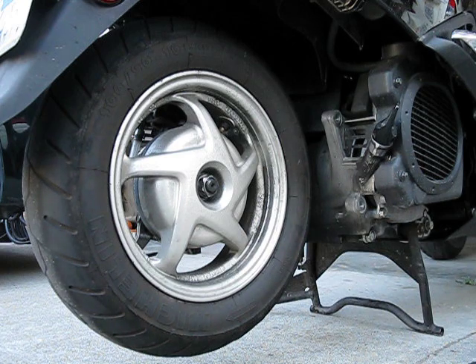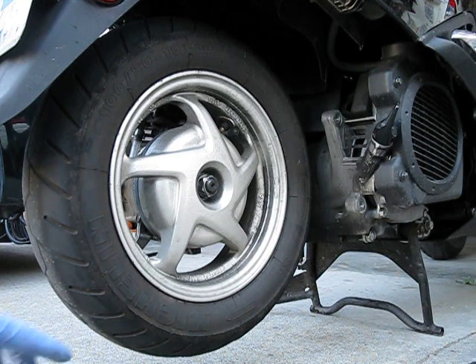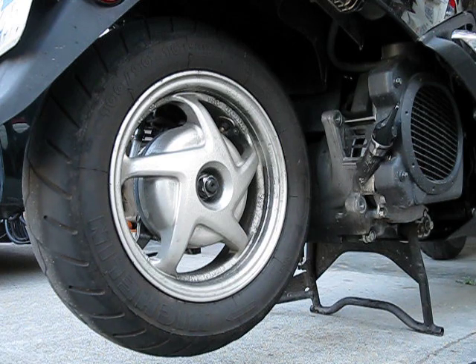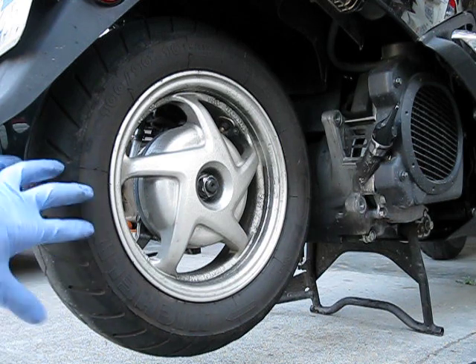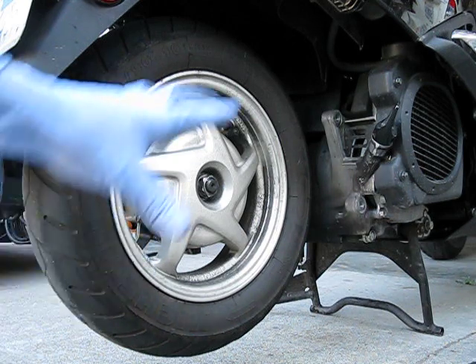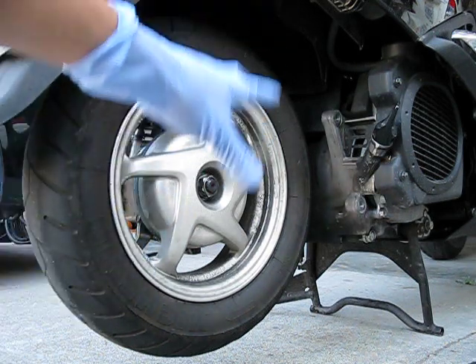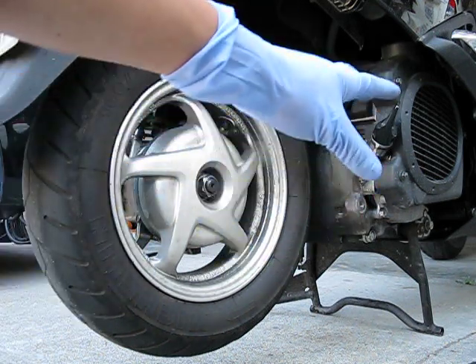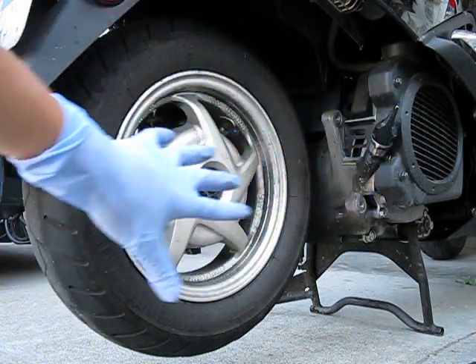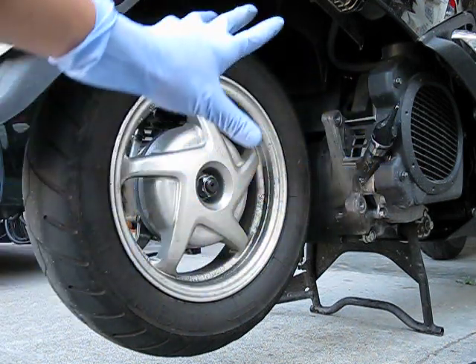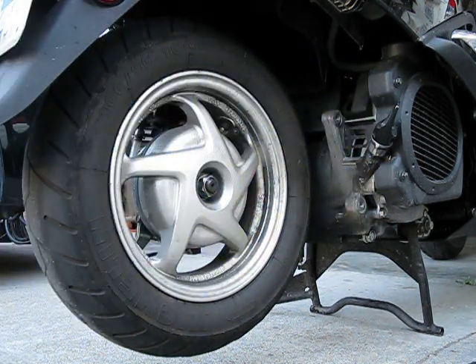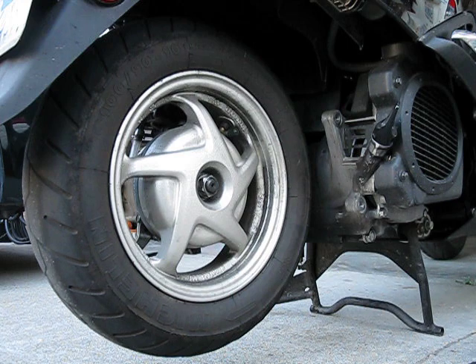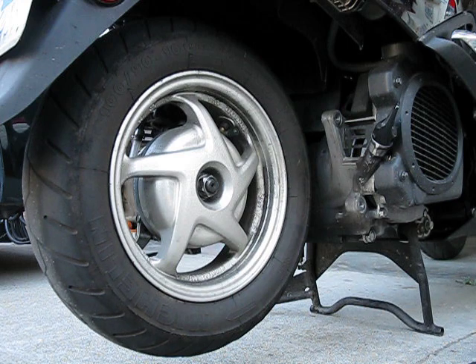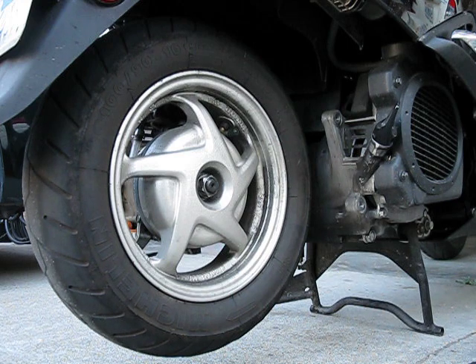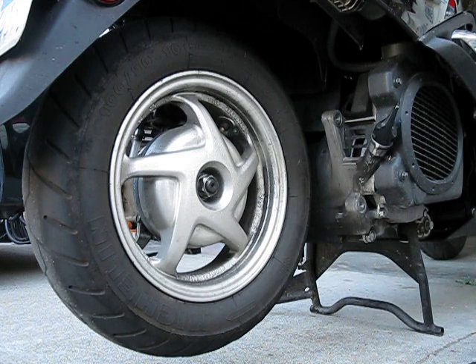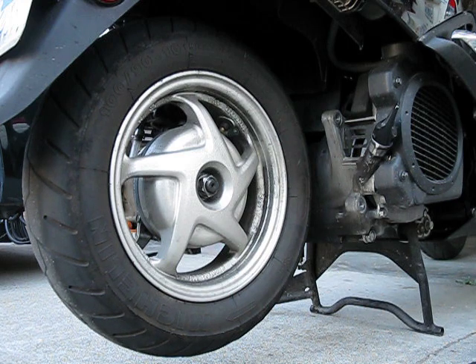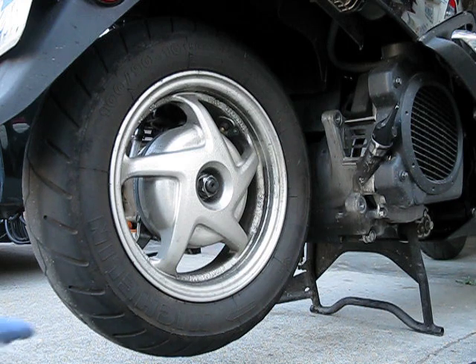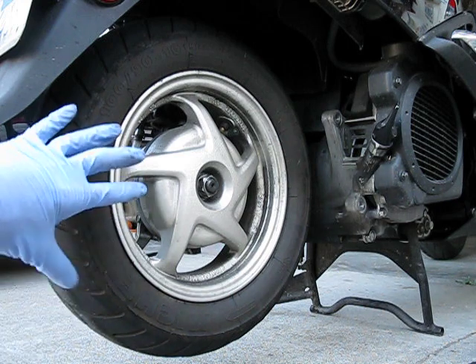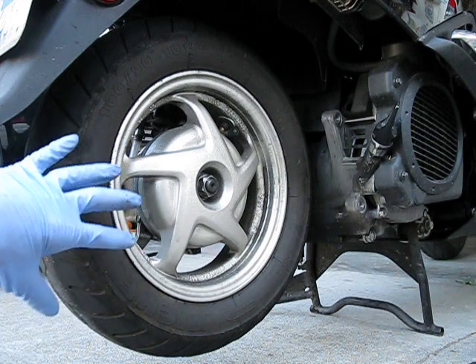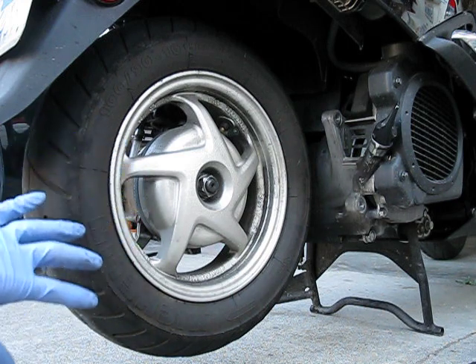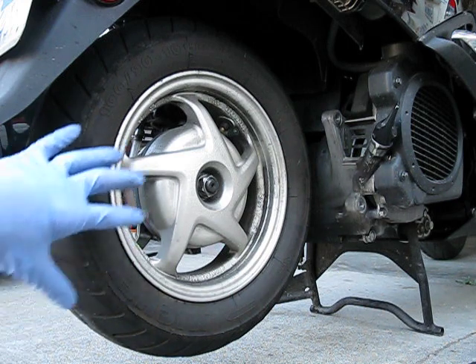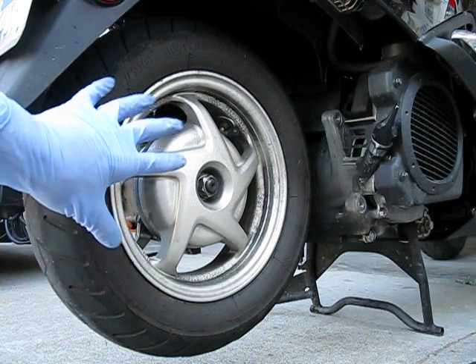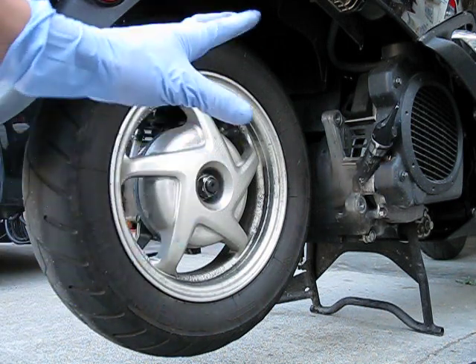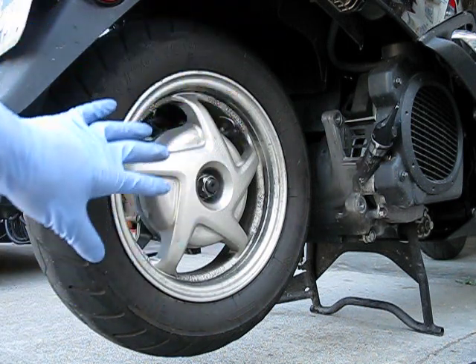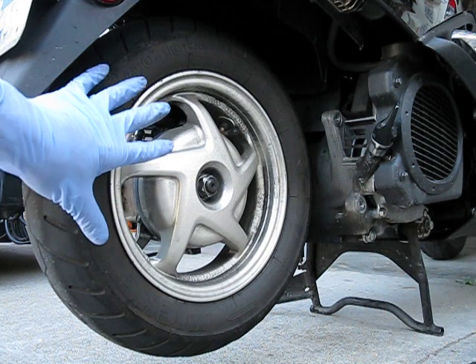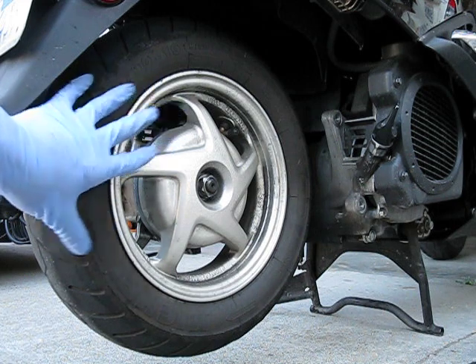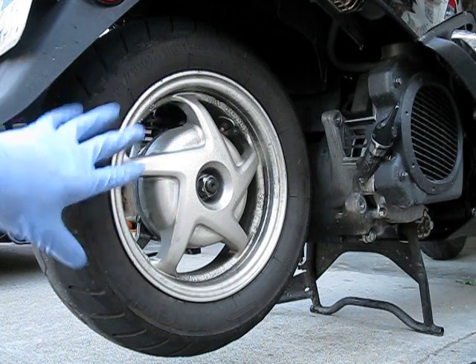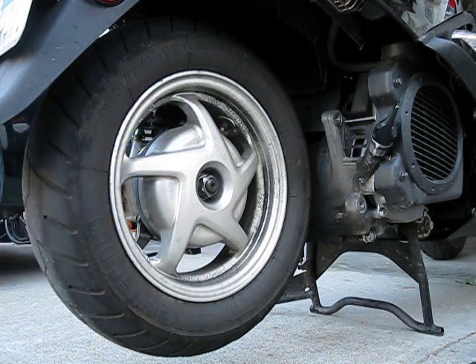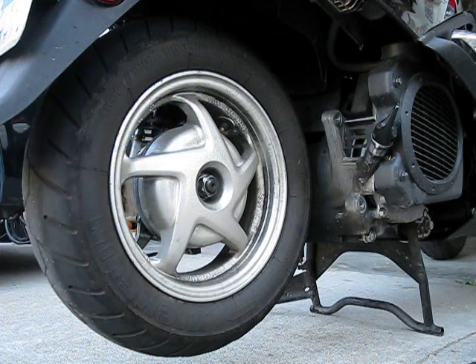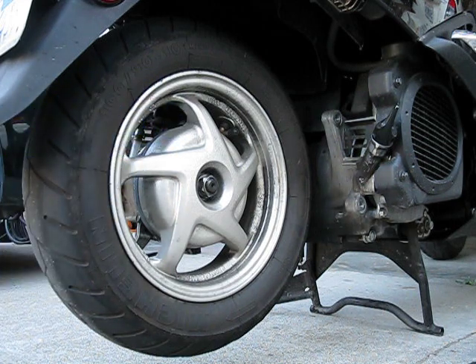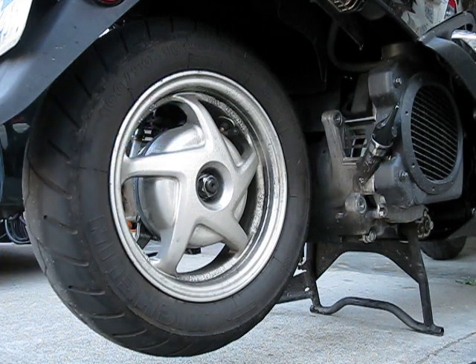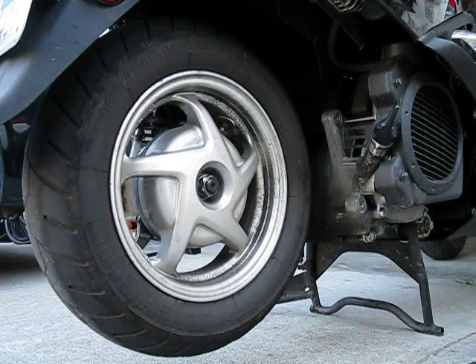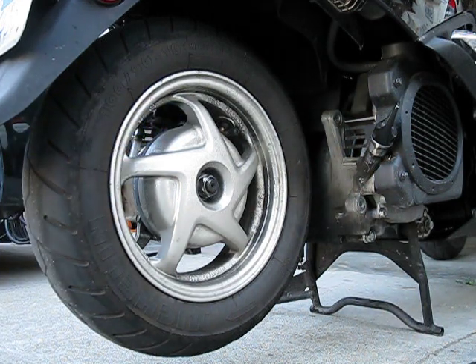First off, before you get here, you have to take off the exhaust — you can see that in one of my other videos. In this one, I'm just going to skip that part and take off the wheel only and show you how I do it.